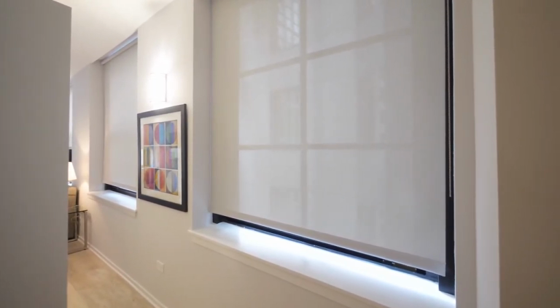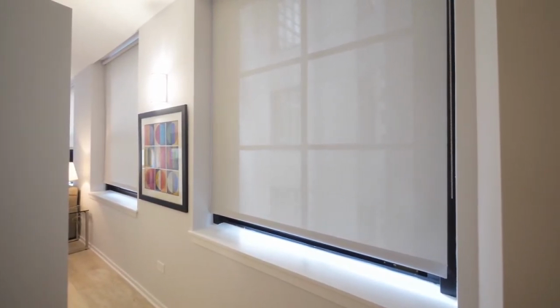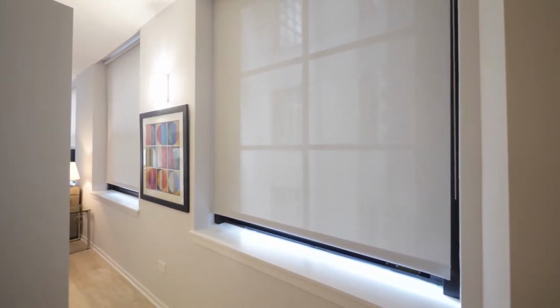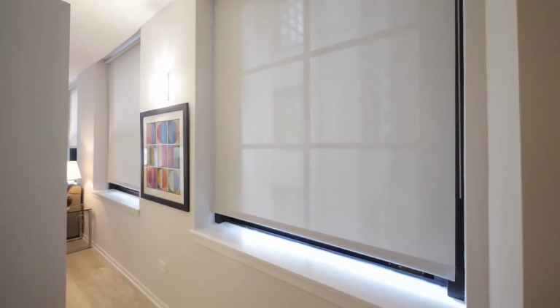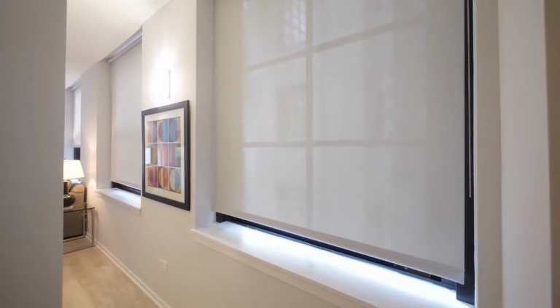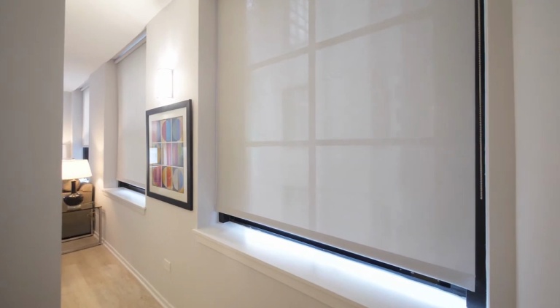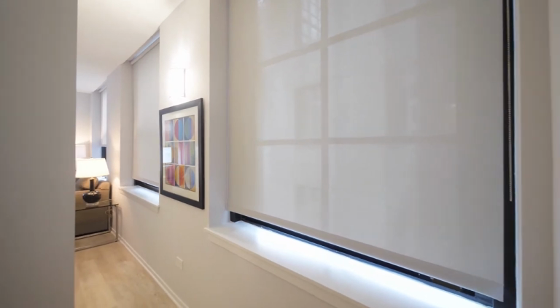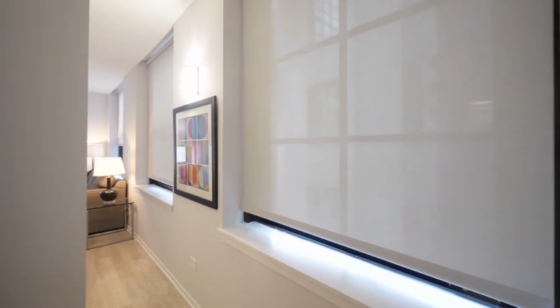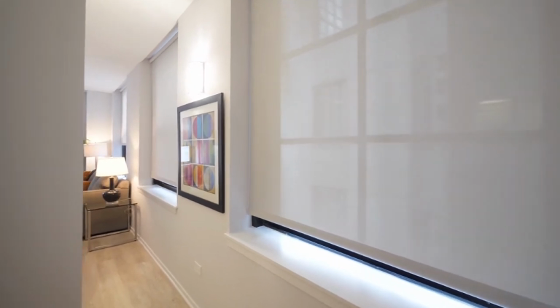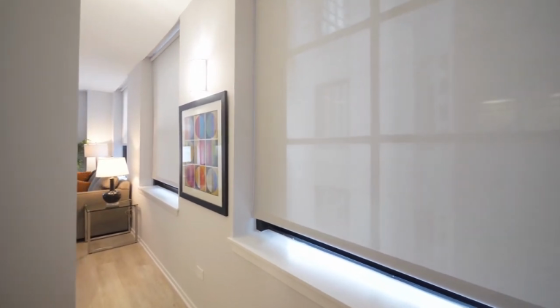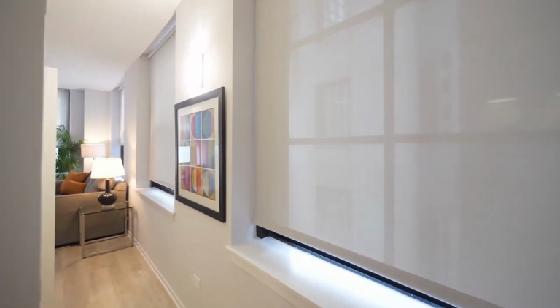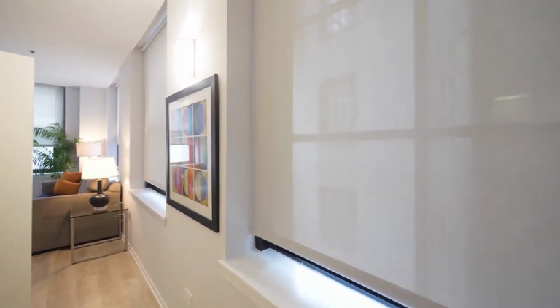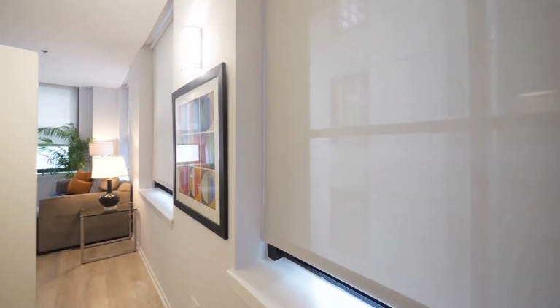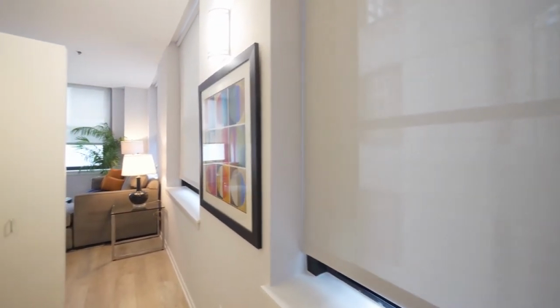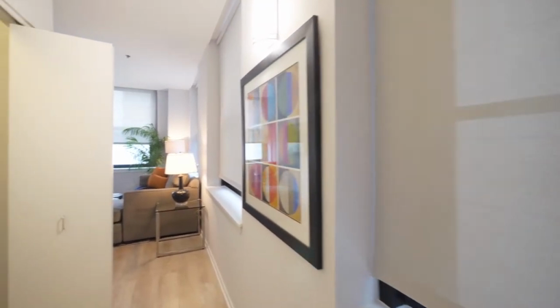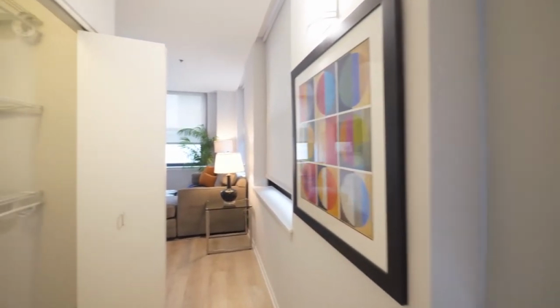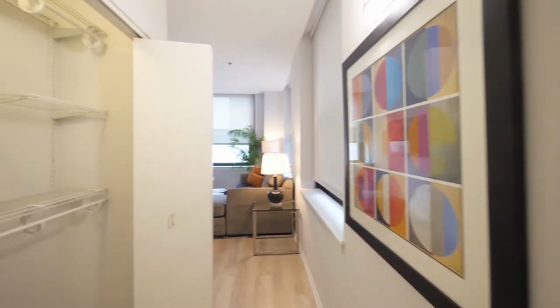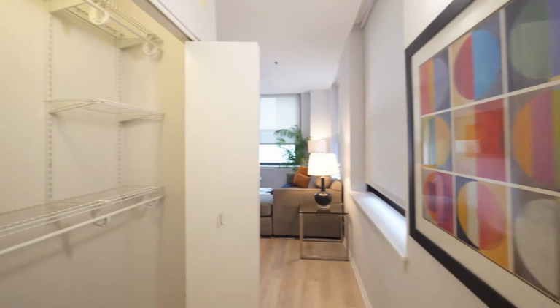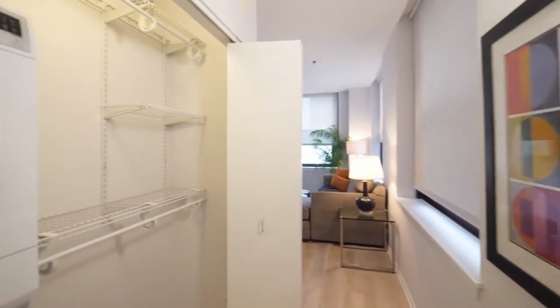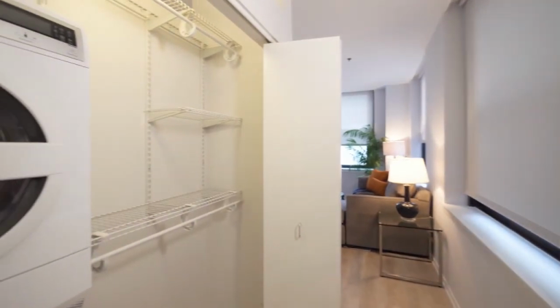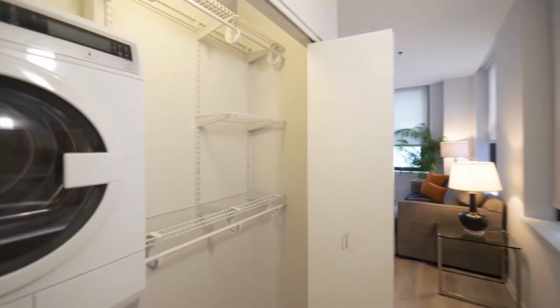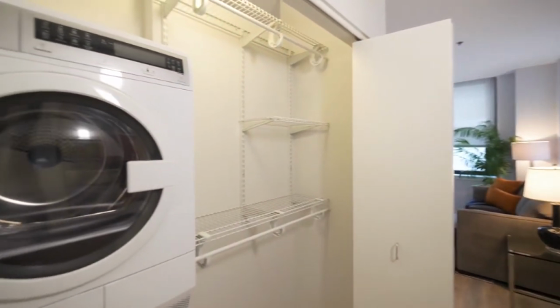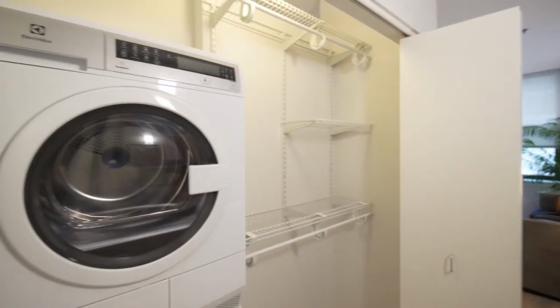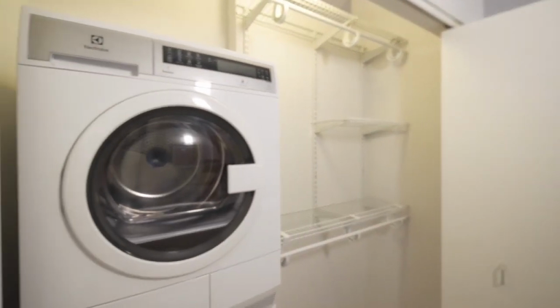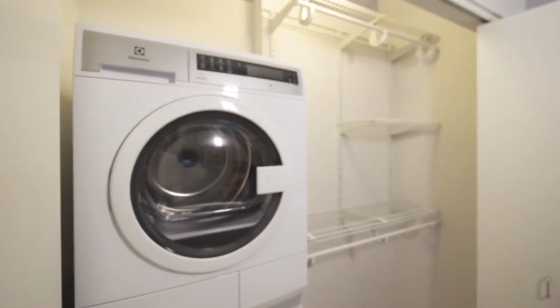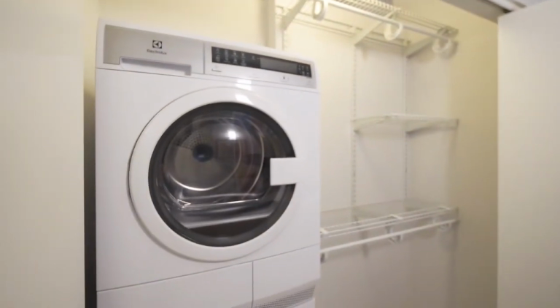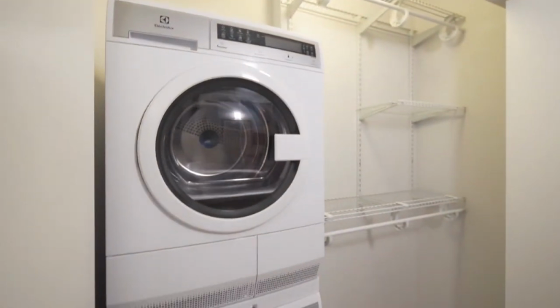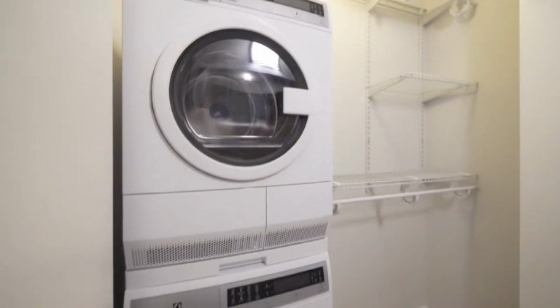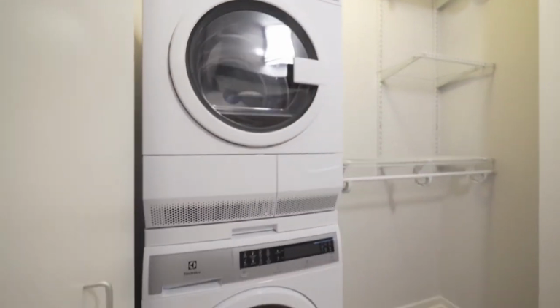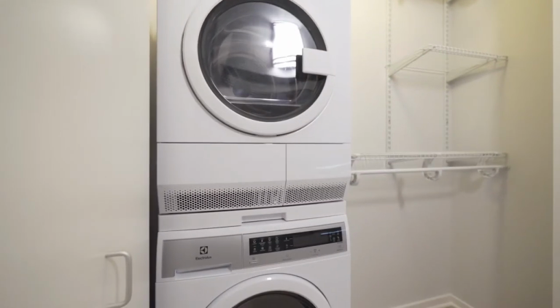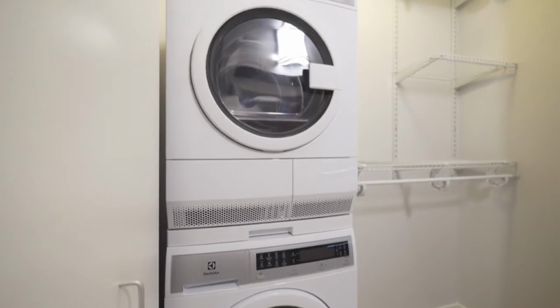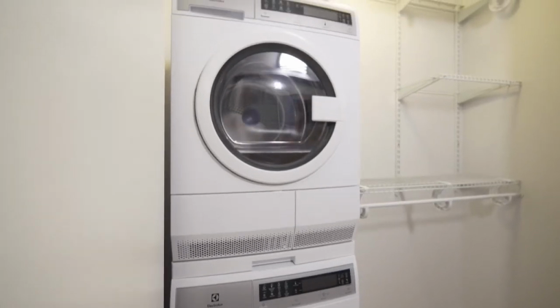Since the unit's on a corner, you have windows on the wall as you proceed into the unit. There's a coat closet with a full-size stacked front-loading washer-dryer.